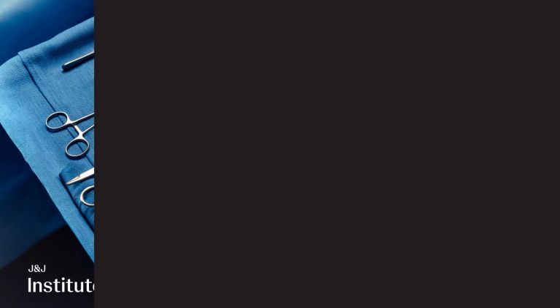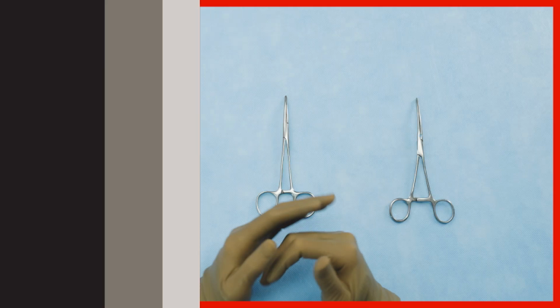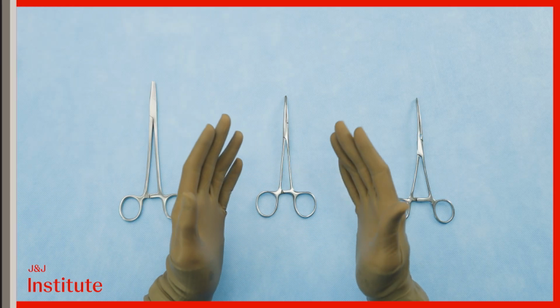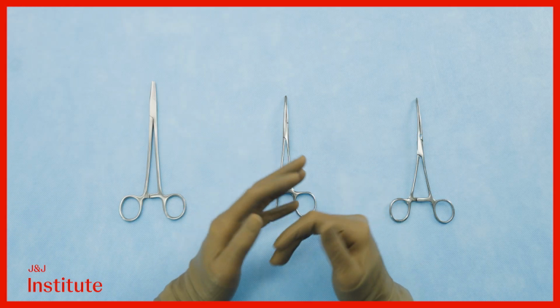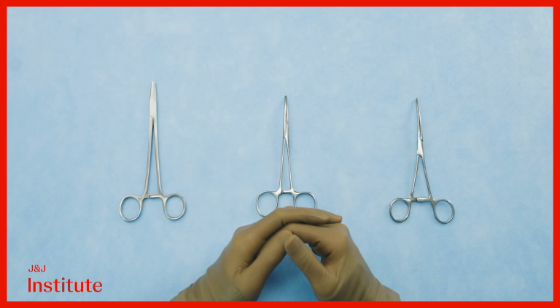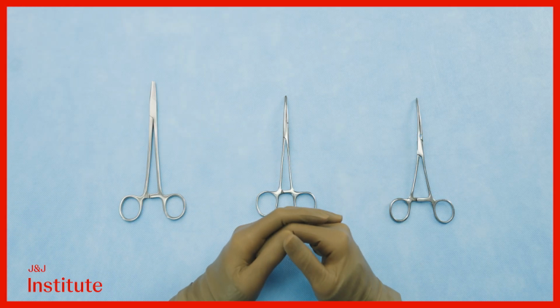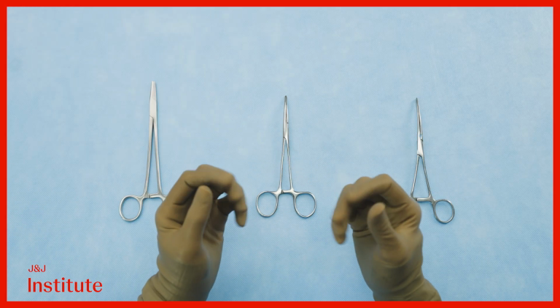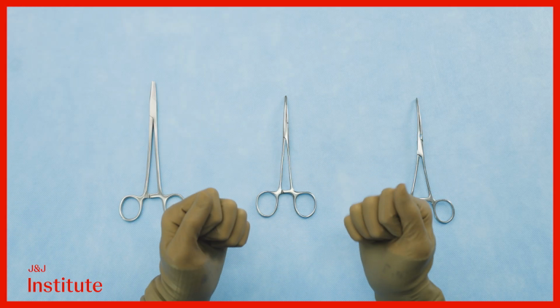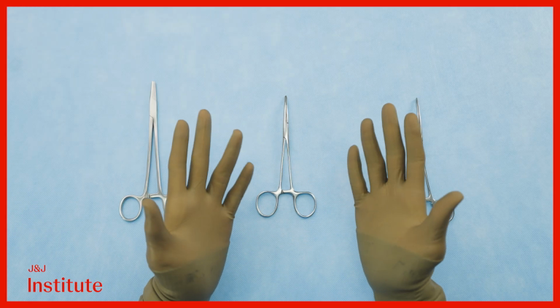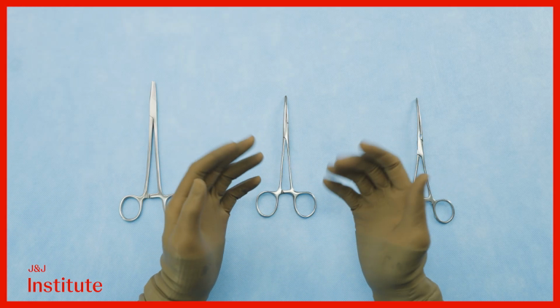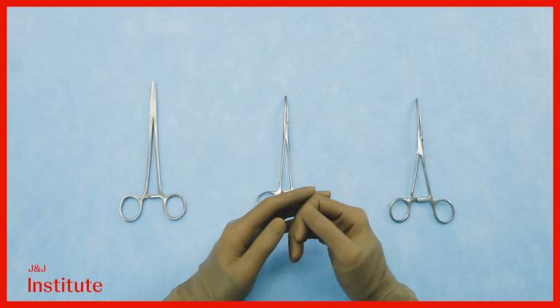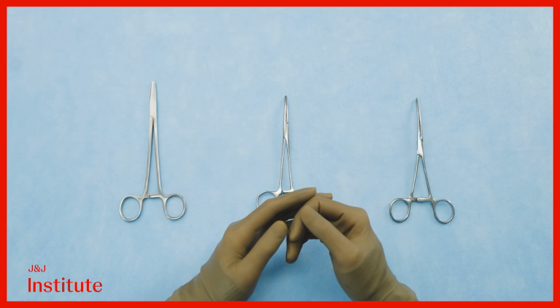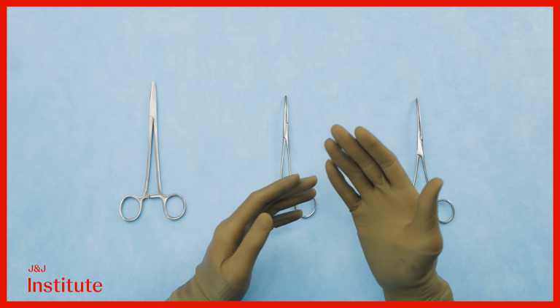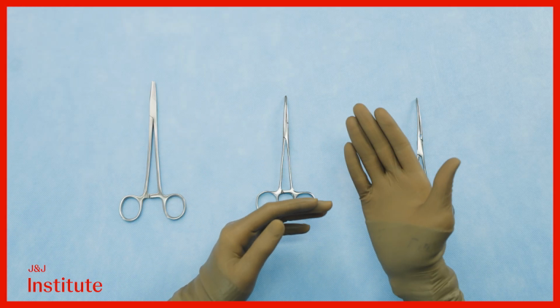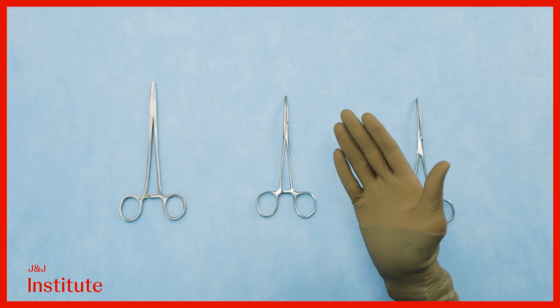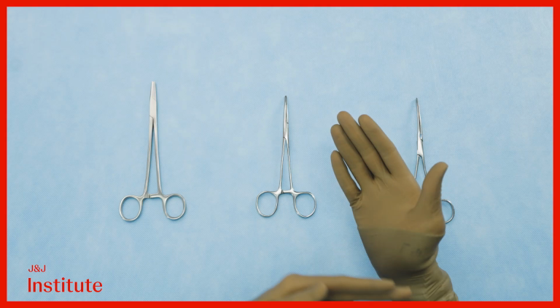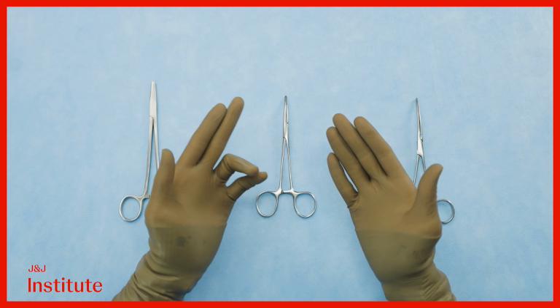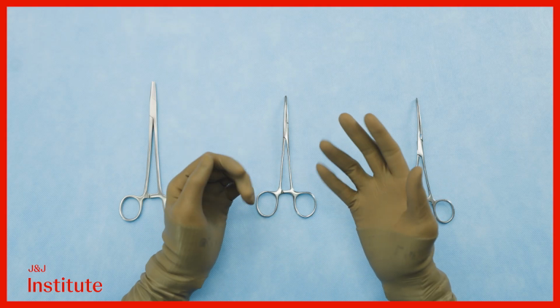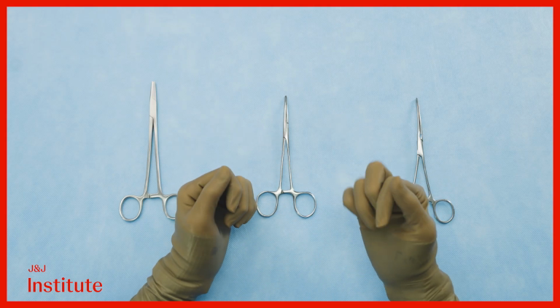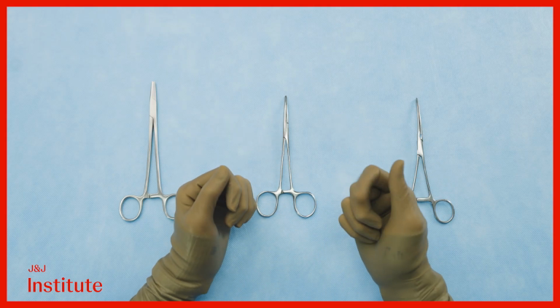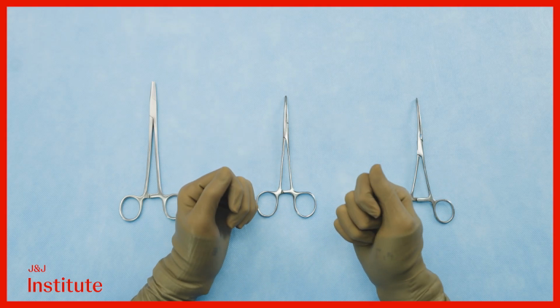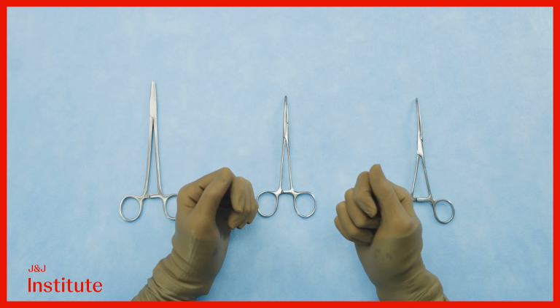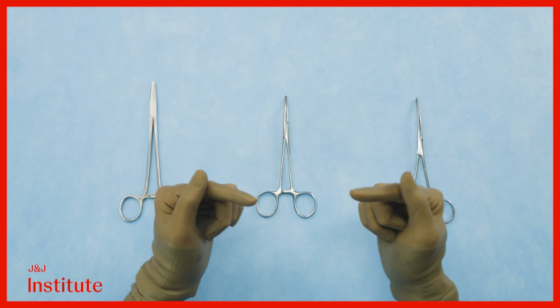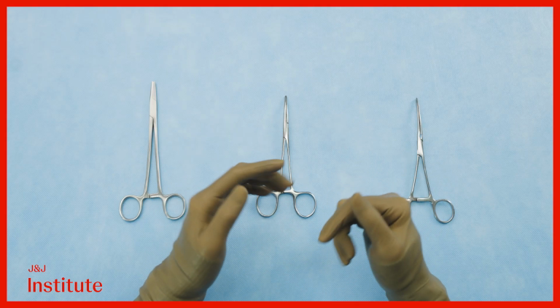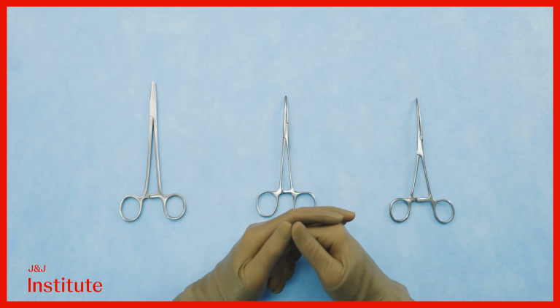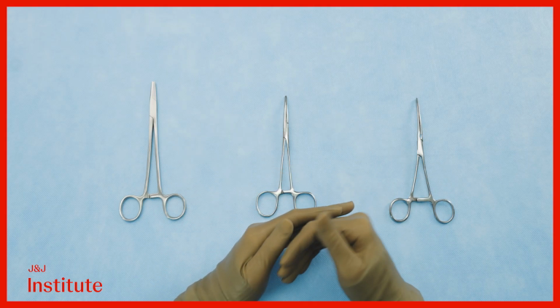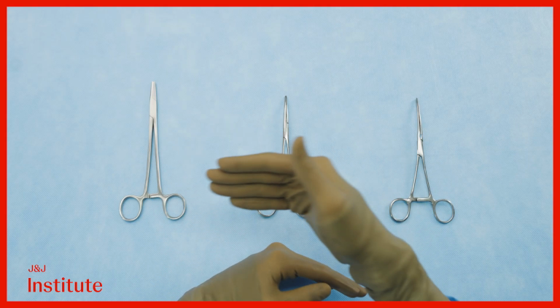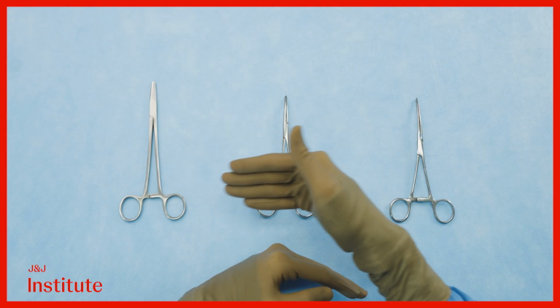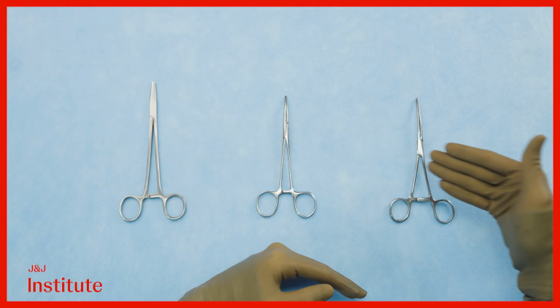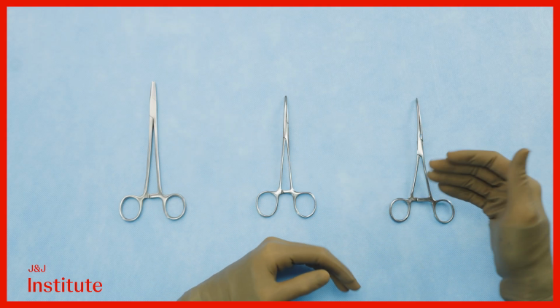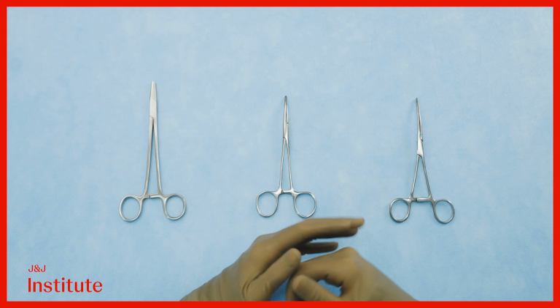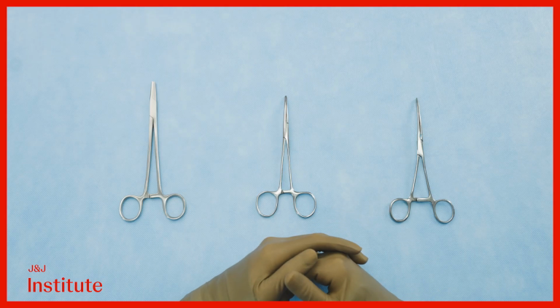It is important for us to learn how to handle instruments well, since they truly are the surgical extension of our hands. In this module we will cover some open surgical instruments.